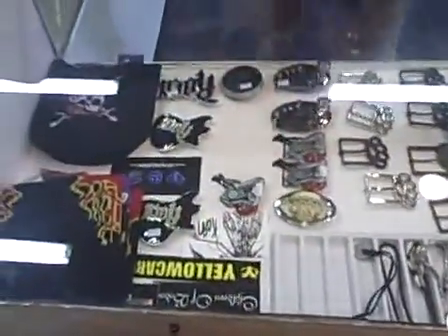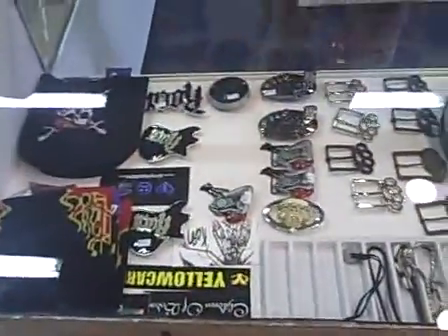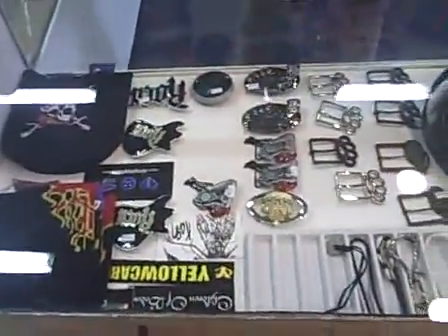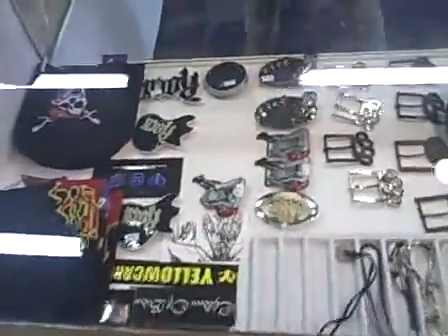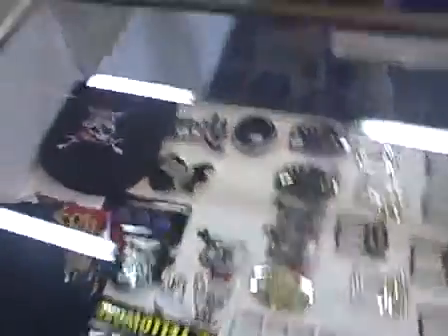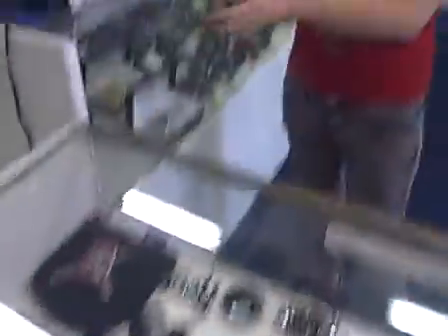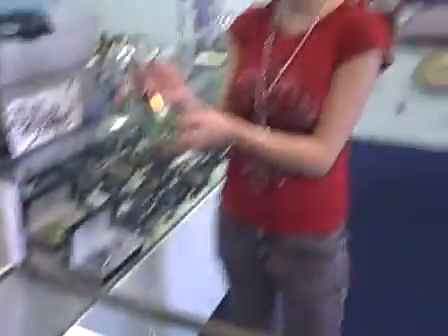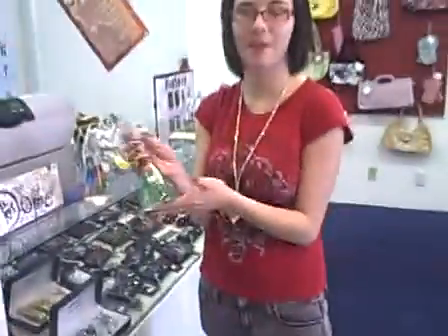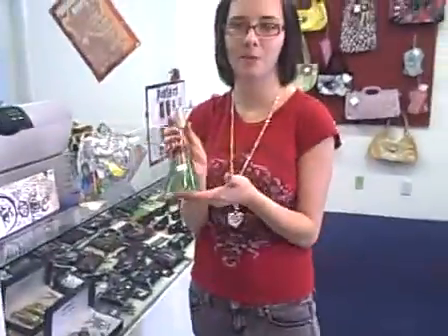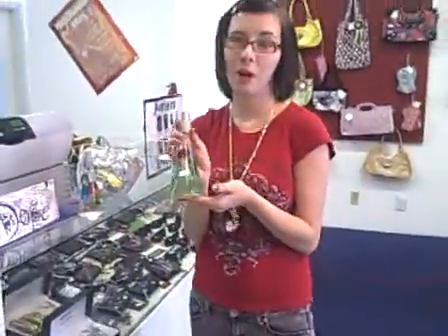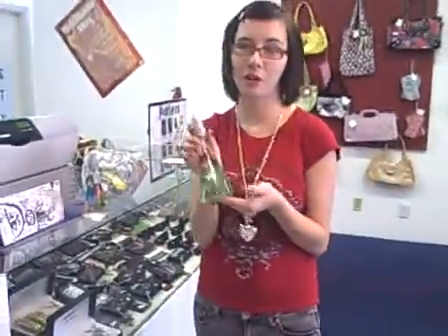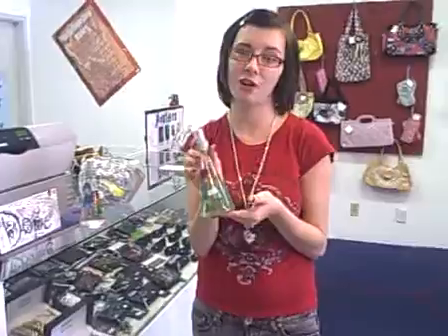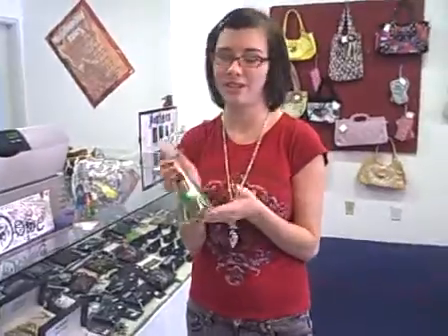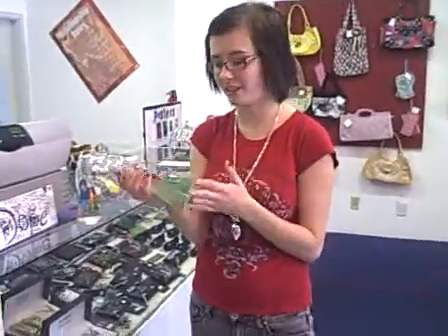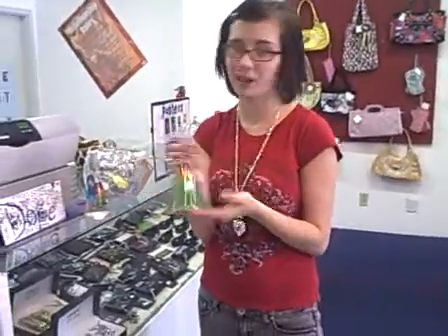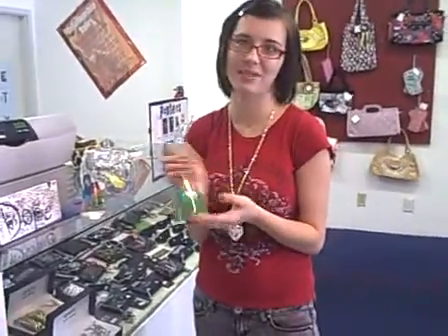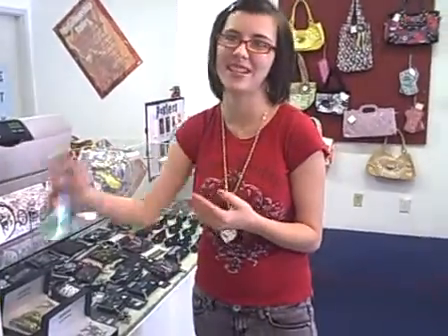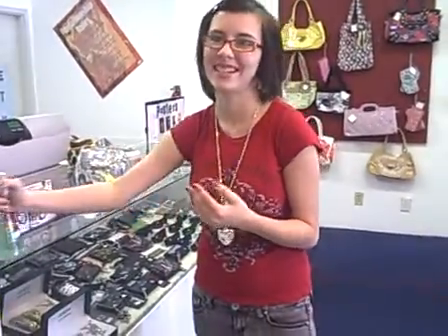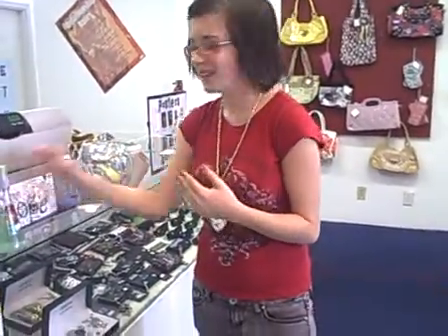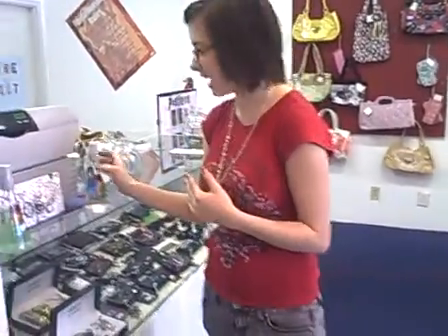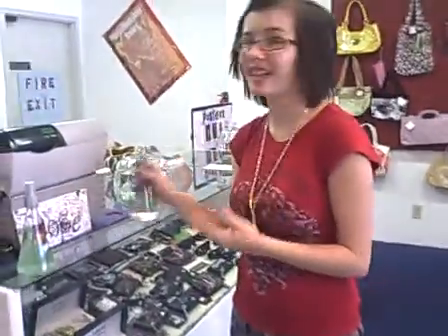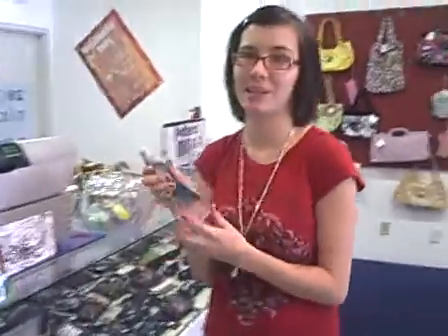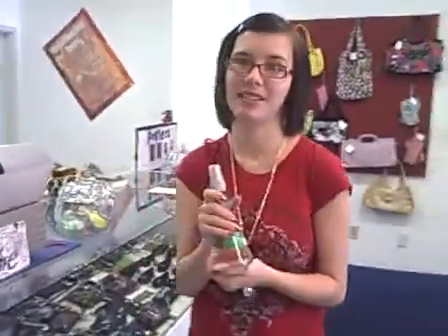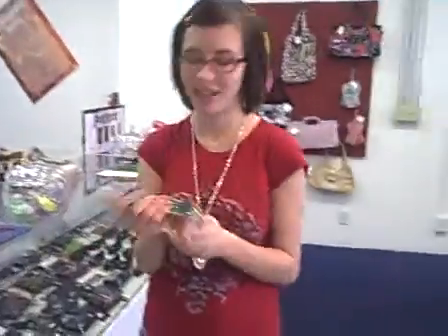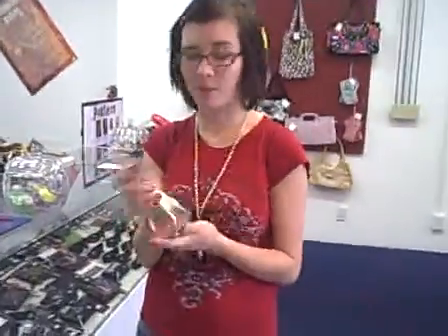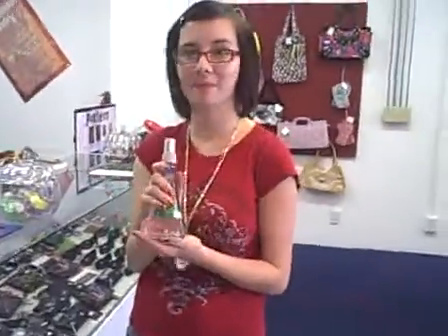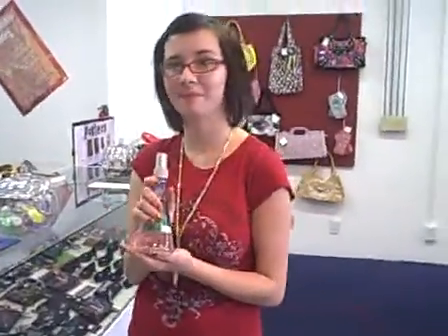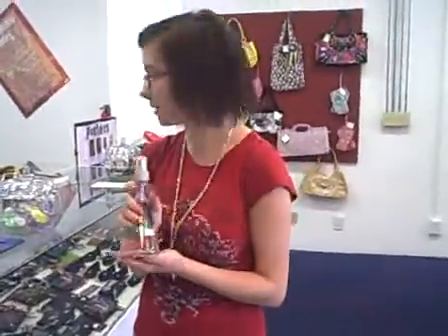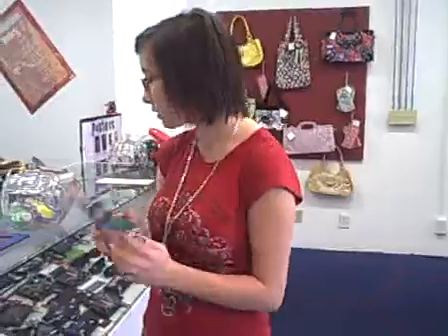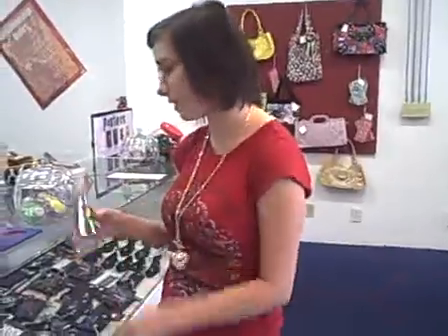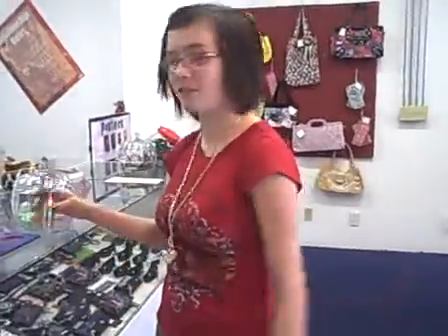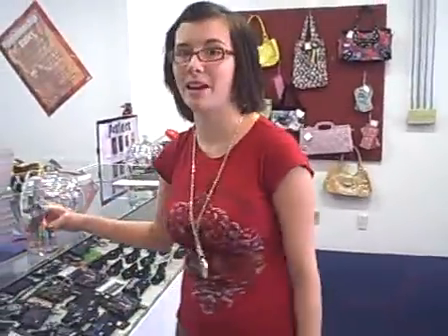And then here we have some of the testers of our fragrances. I don't like this one as much — I really like this one. It's bubblegum. It's only $3, not really that bad.